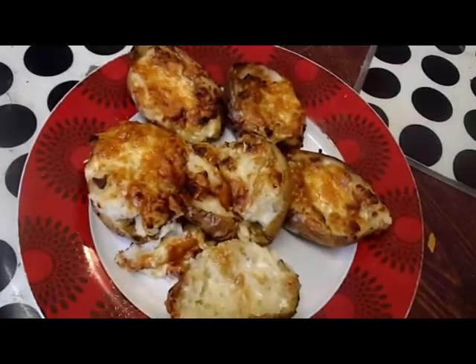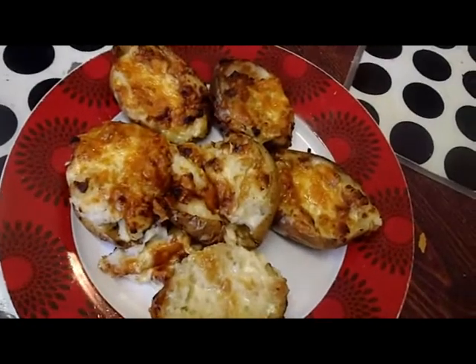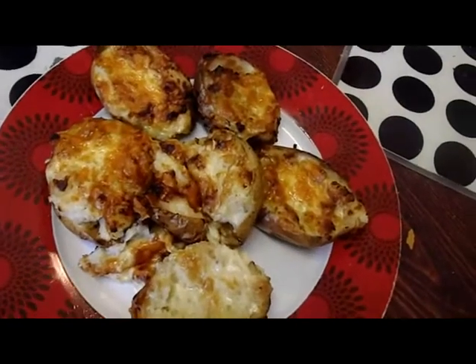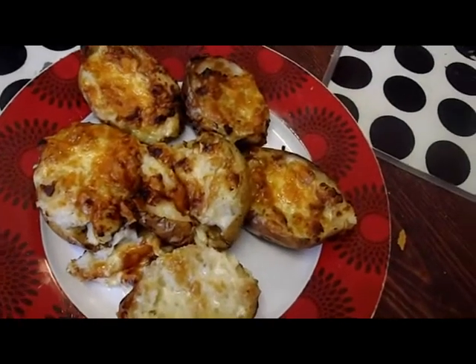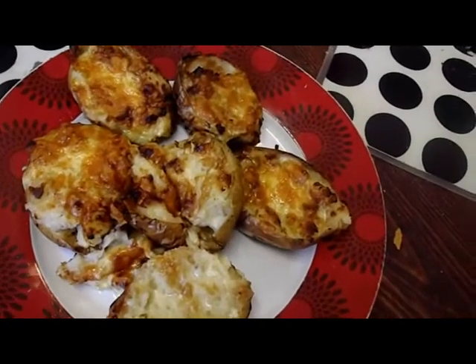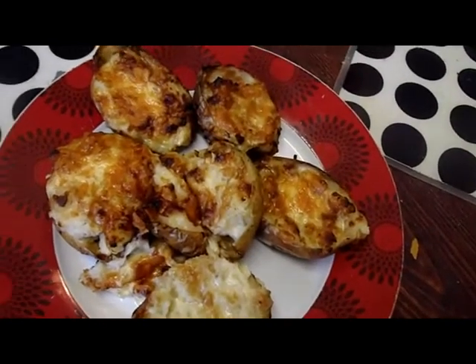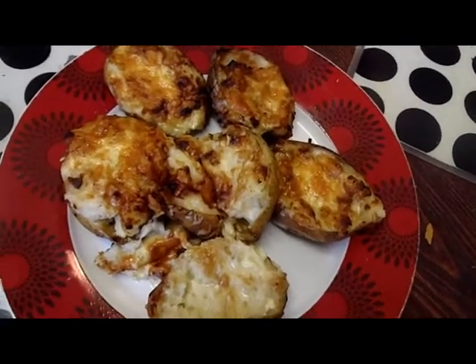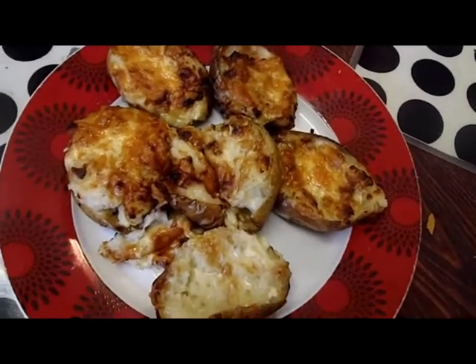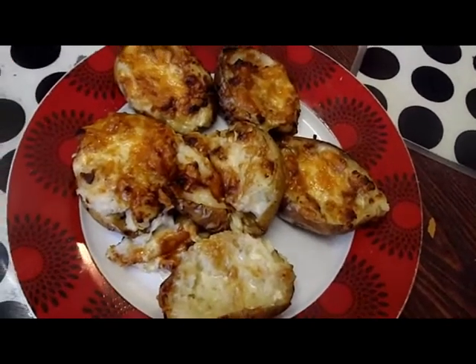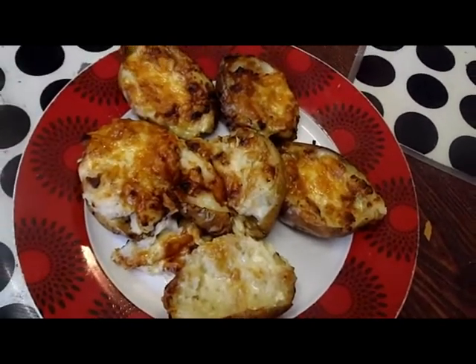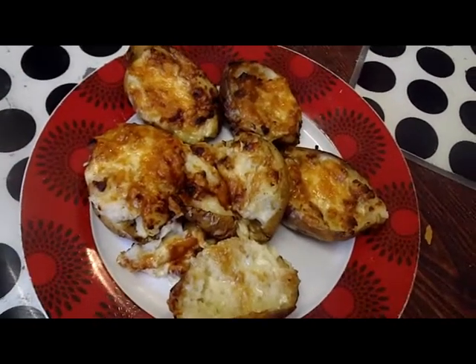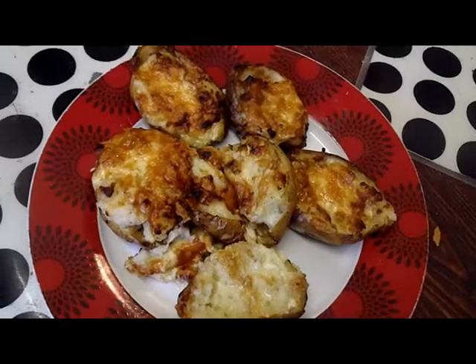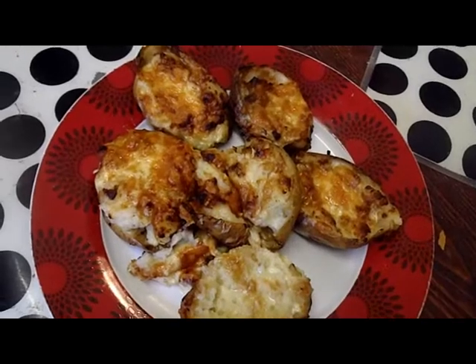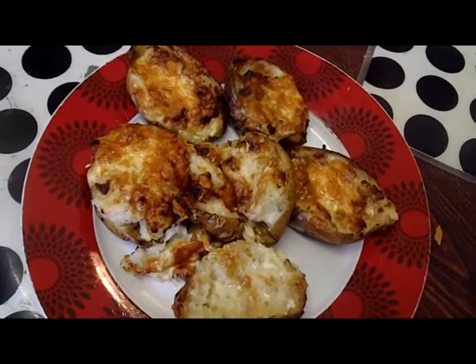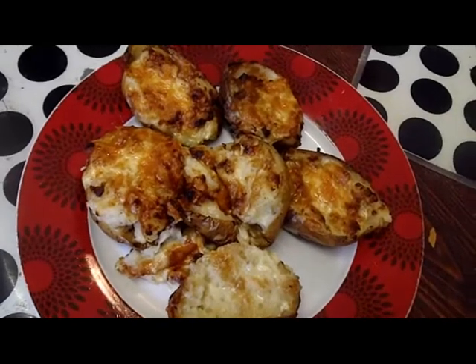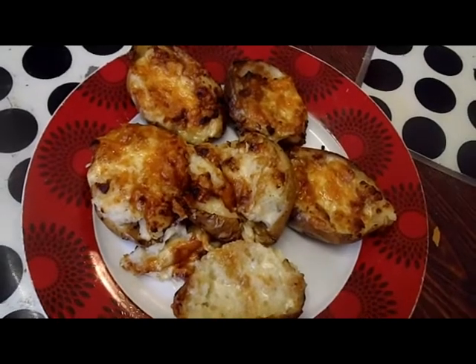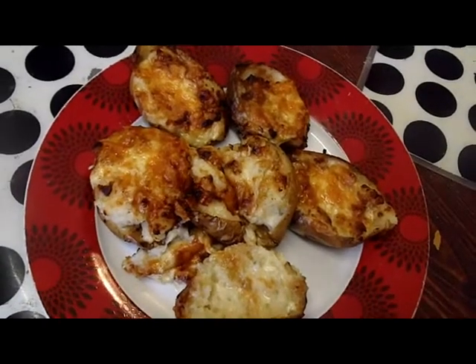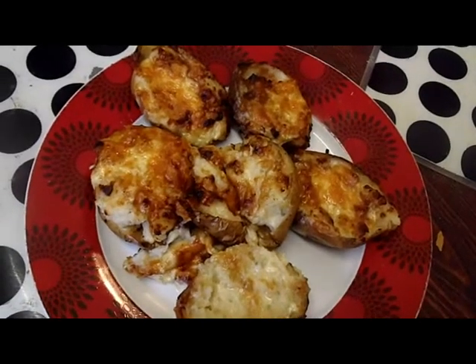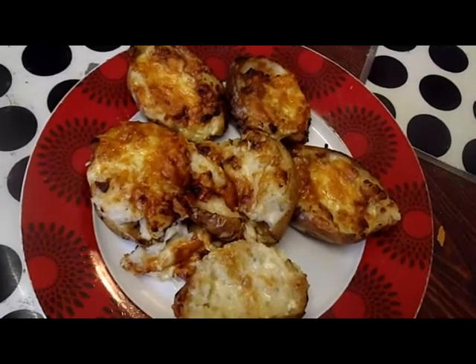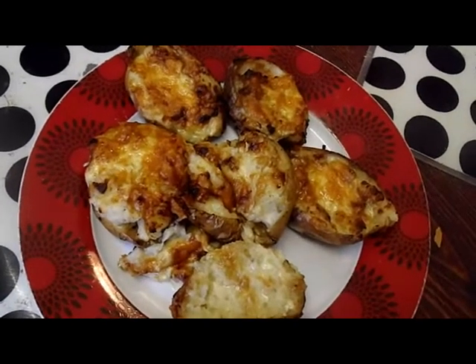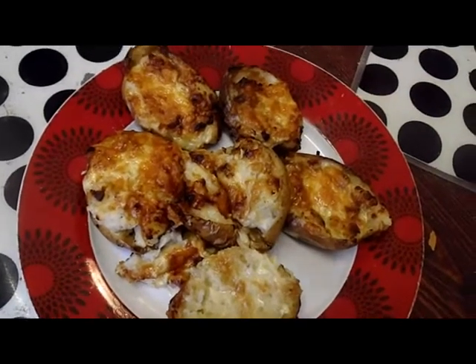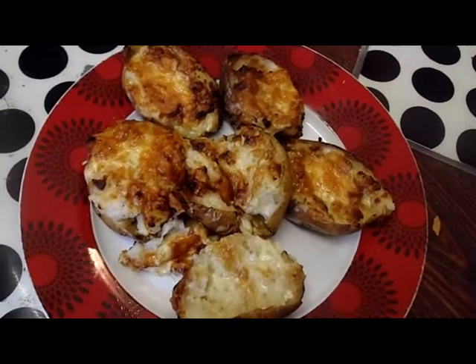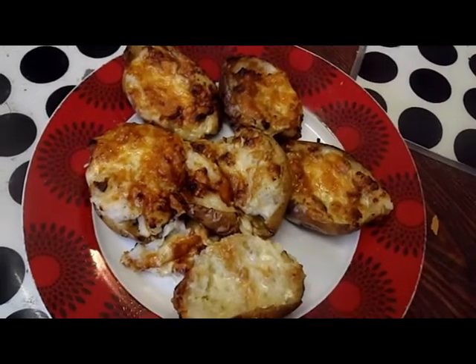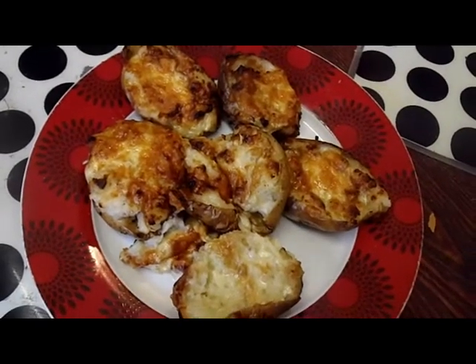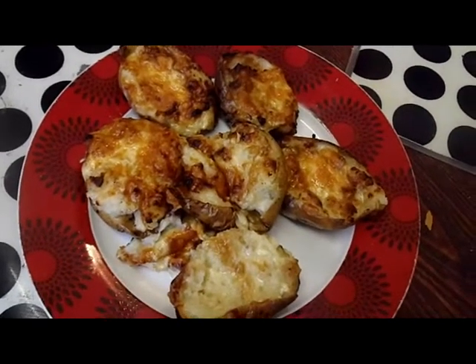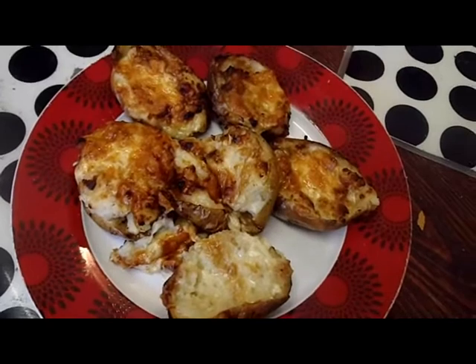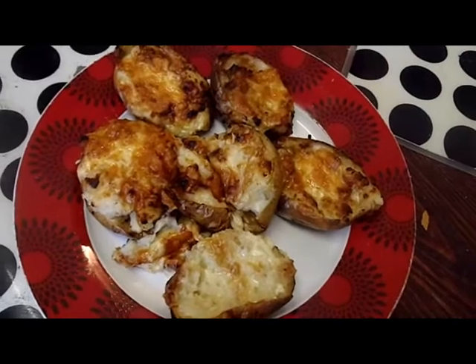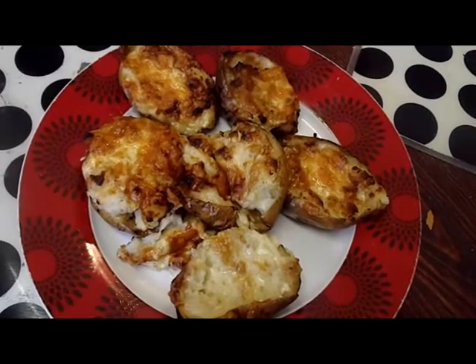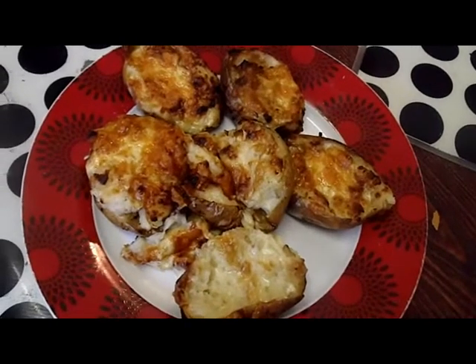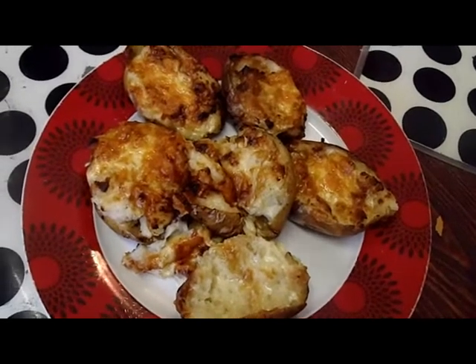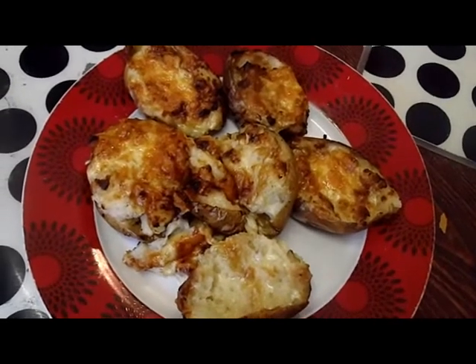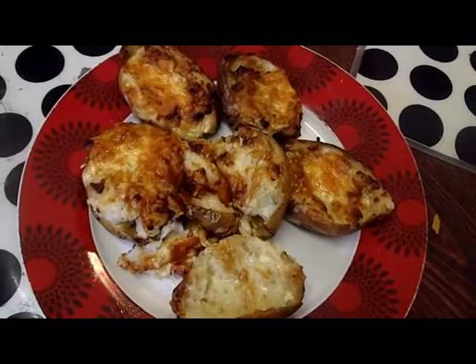I know it's going to be delicious. Jacket cheese potatoes with Marmite — you either love it or you hate it. Thanks for watching.